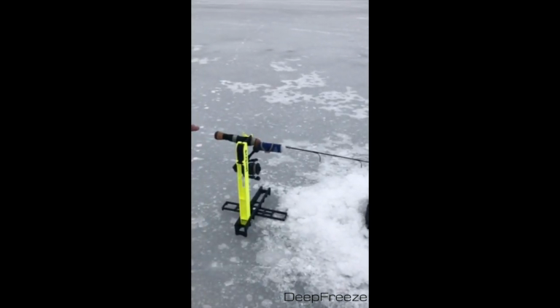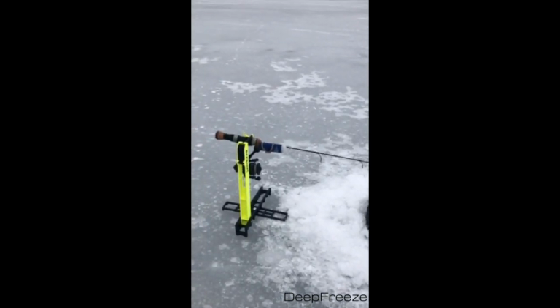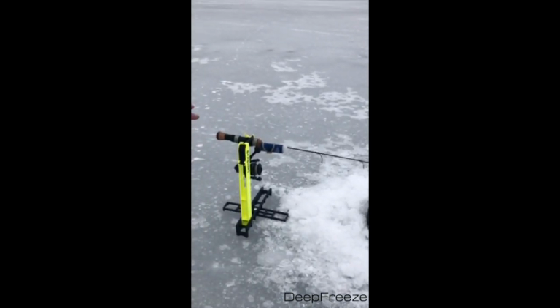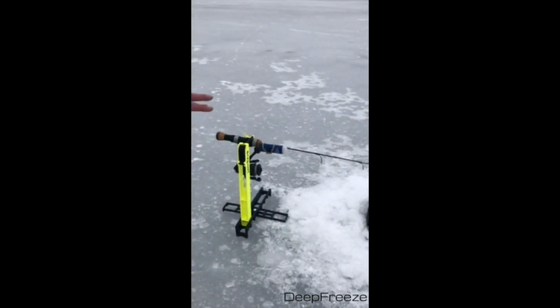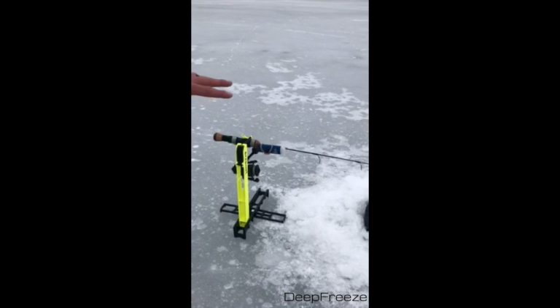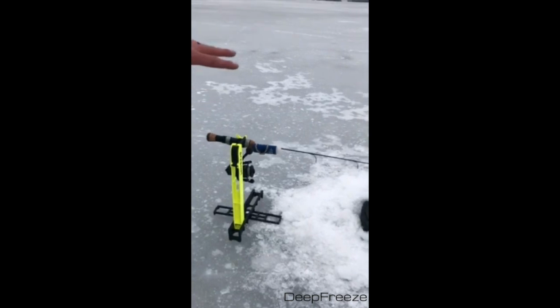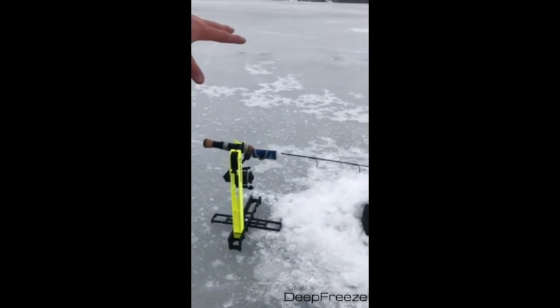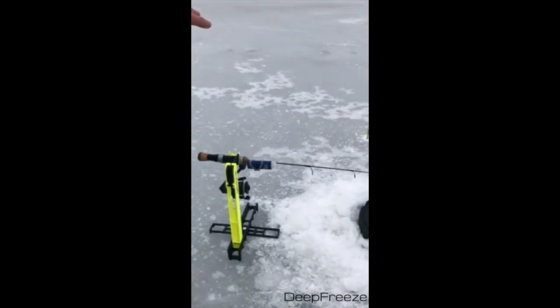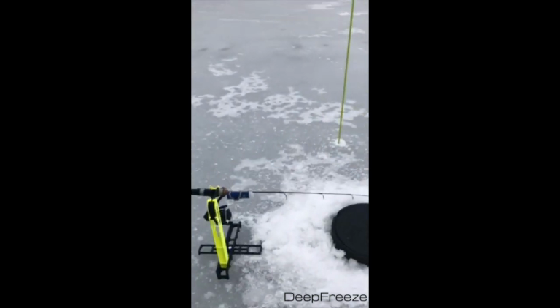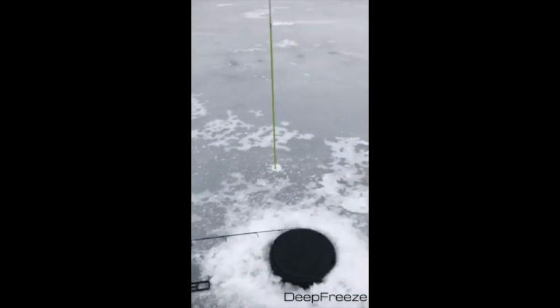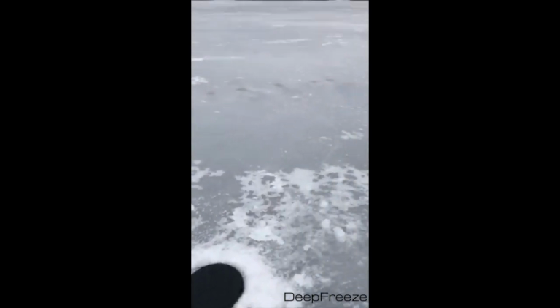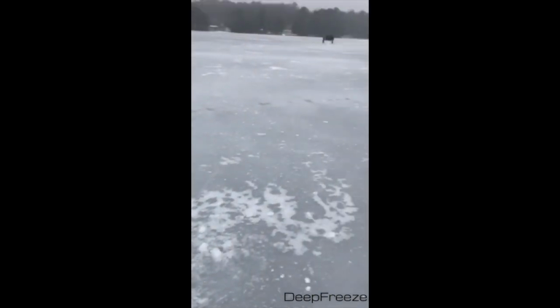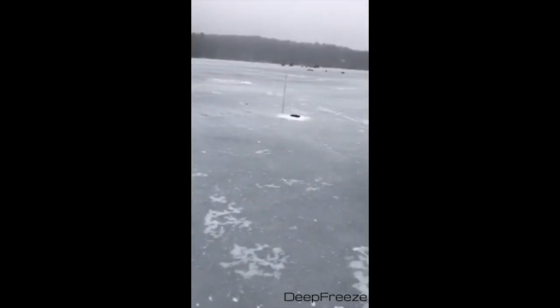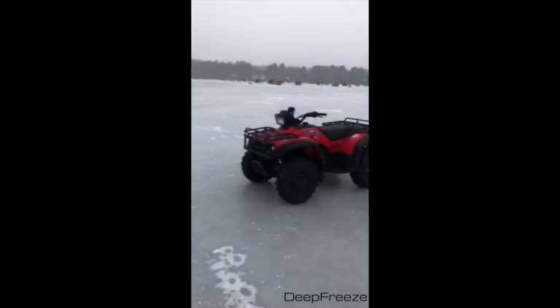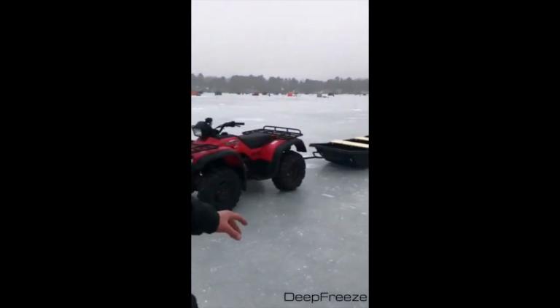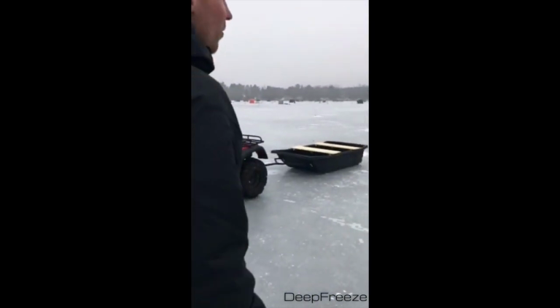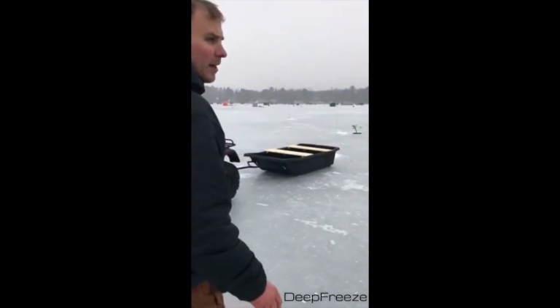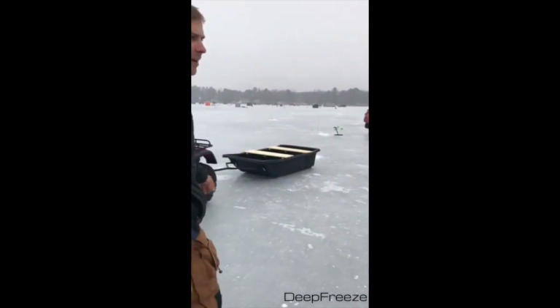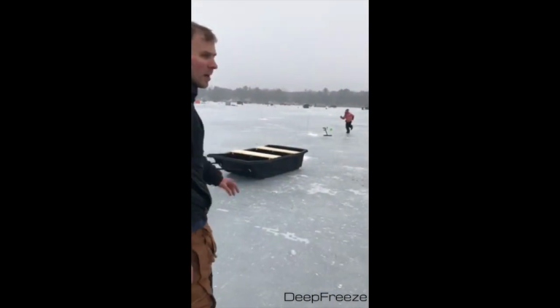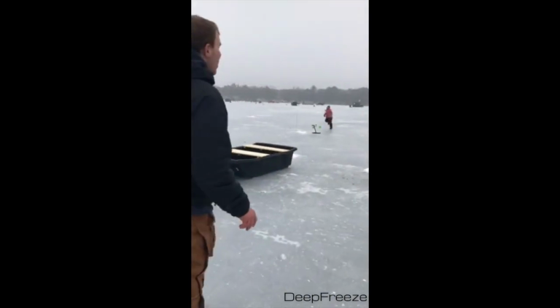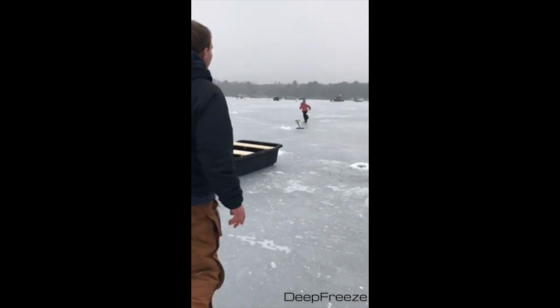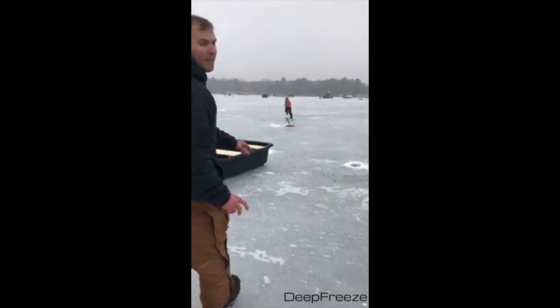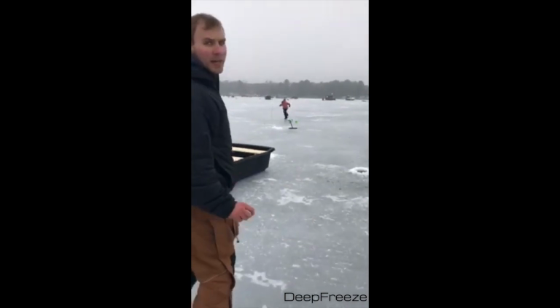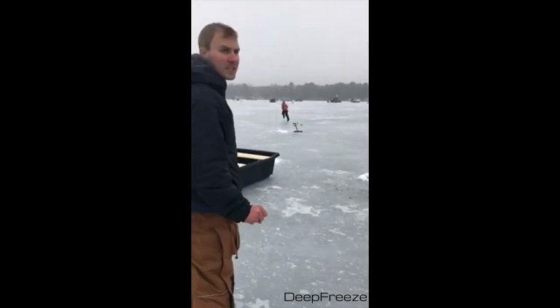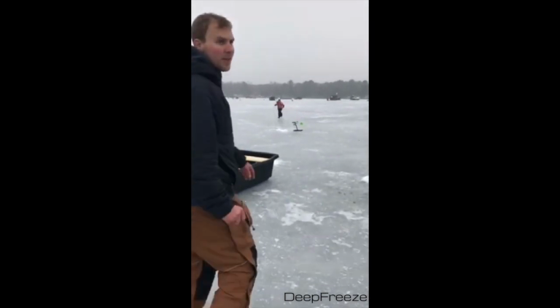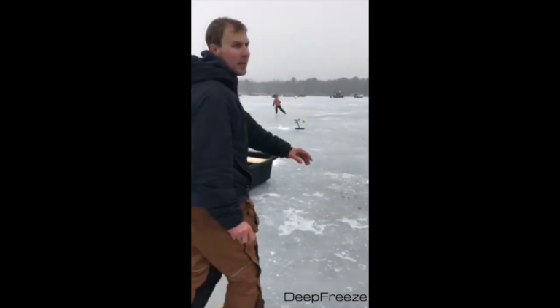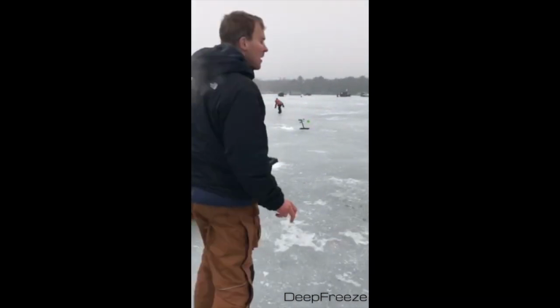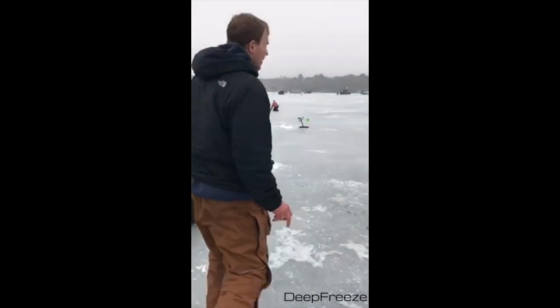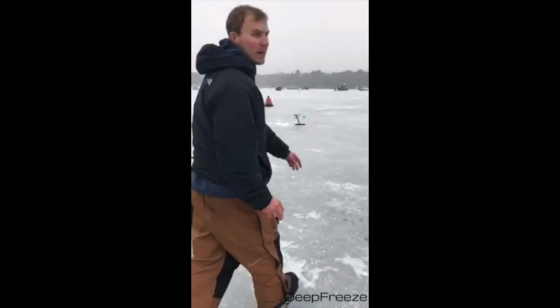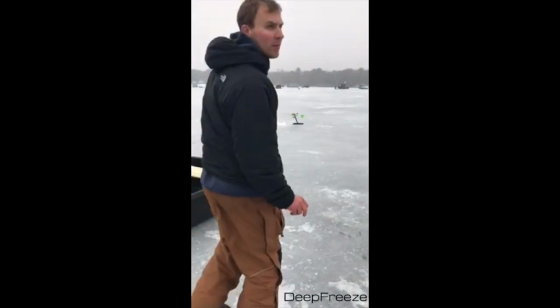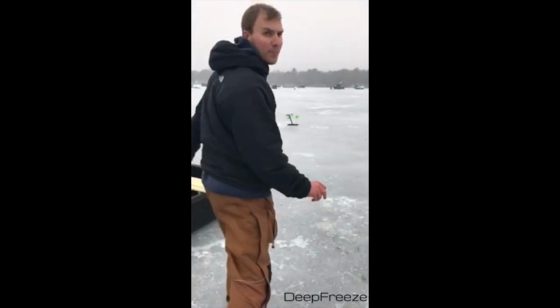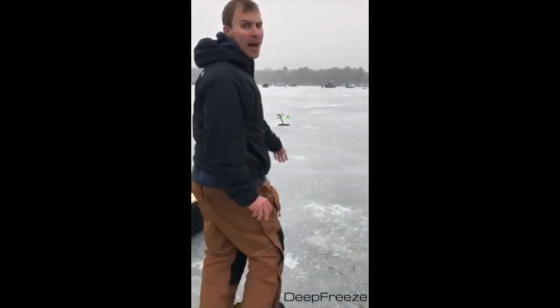Brad at deepfreezefishing.com and we'll help you out. Let's go over to another device over here — we have the Sullivan tip-down, tip drop.